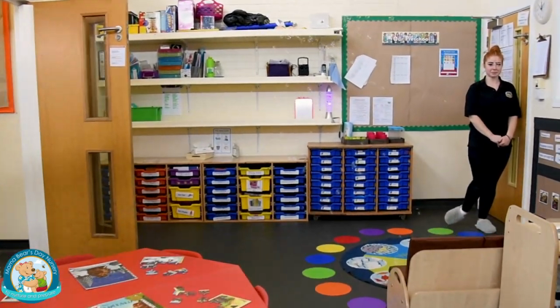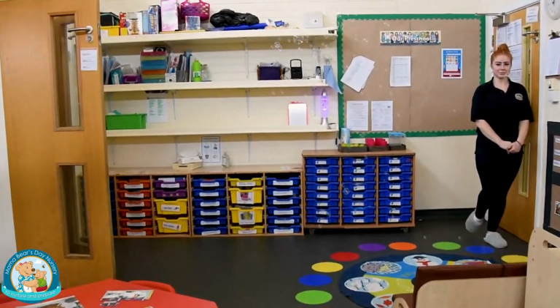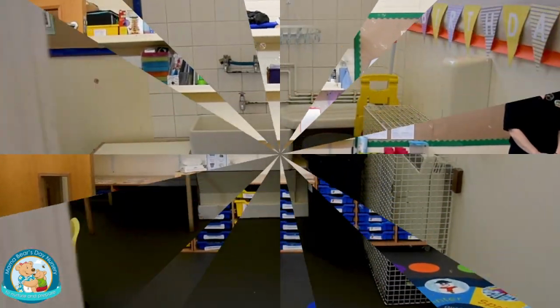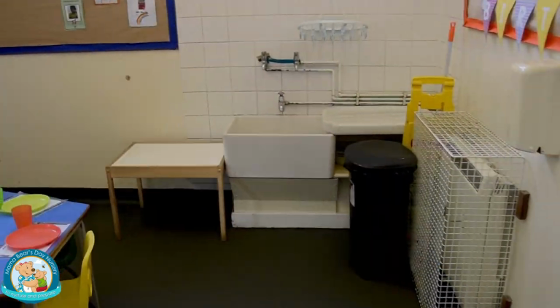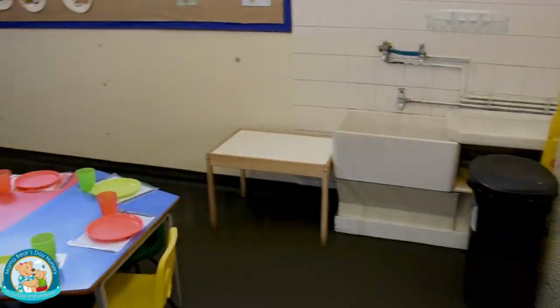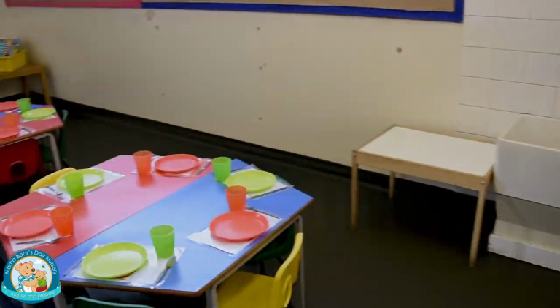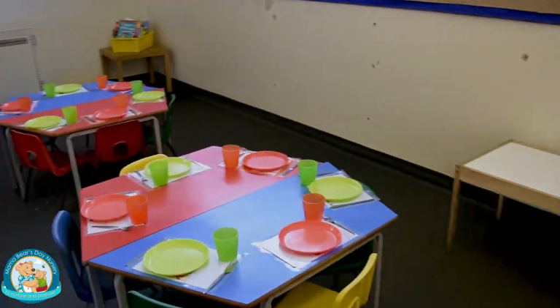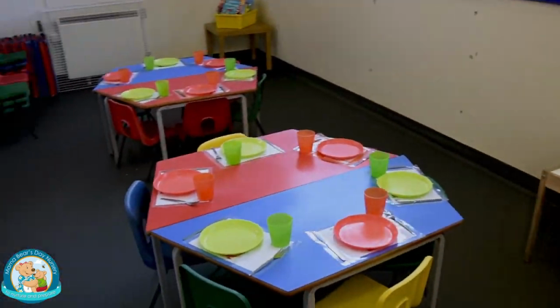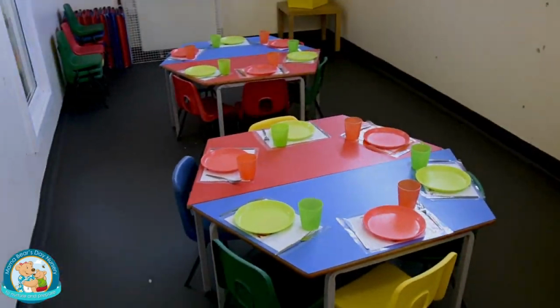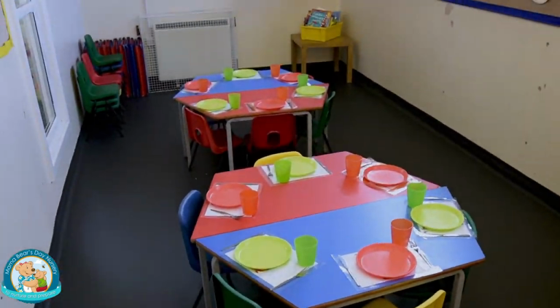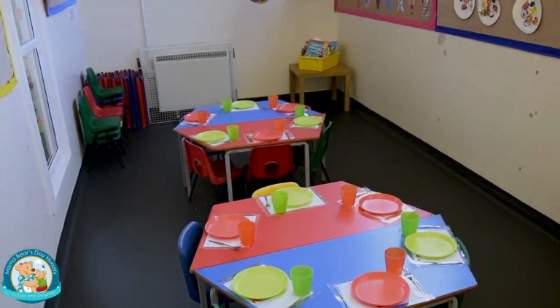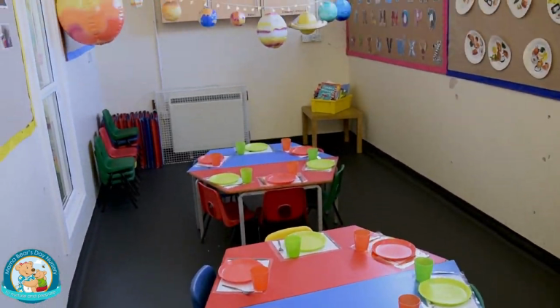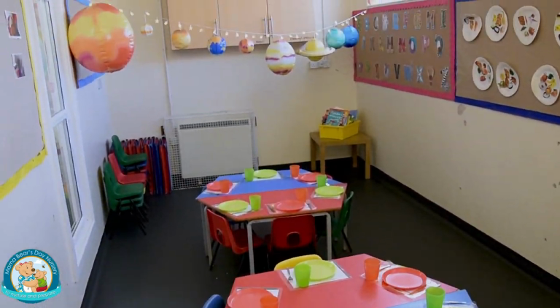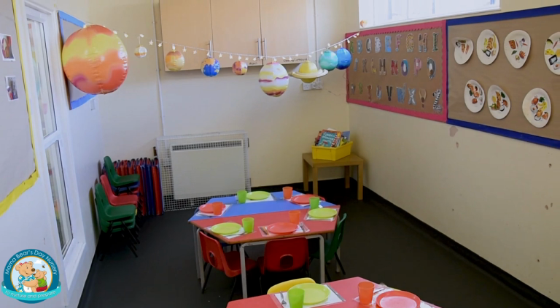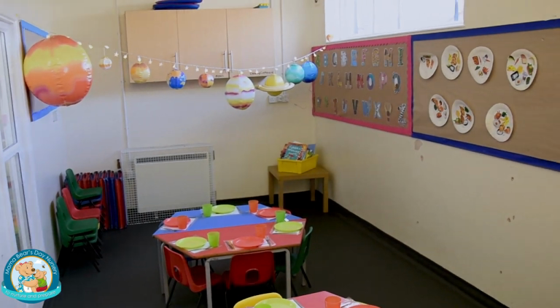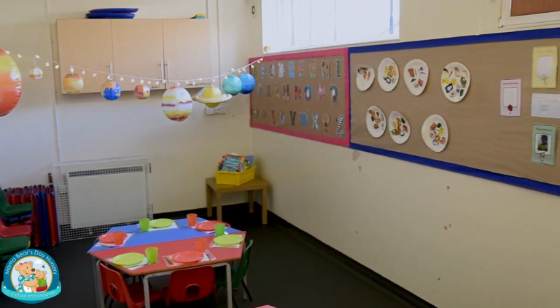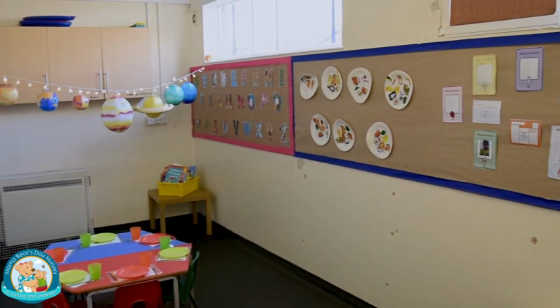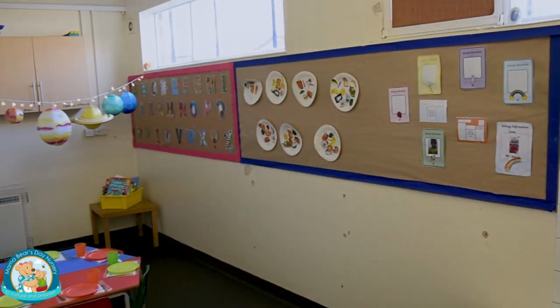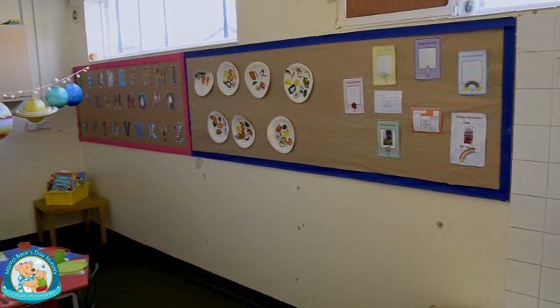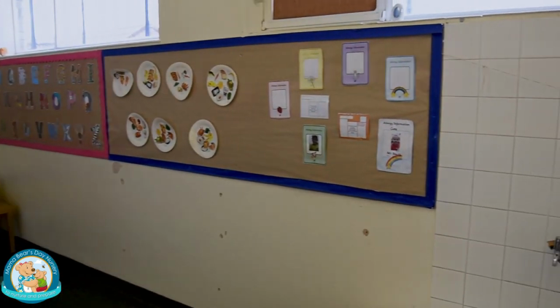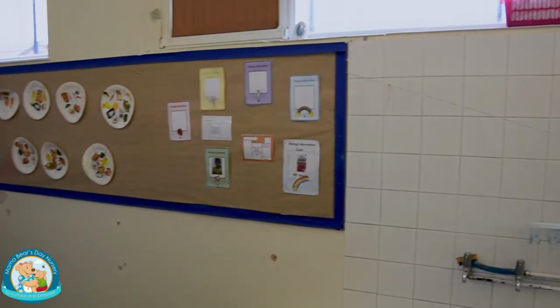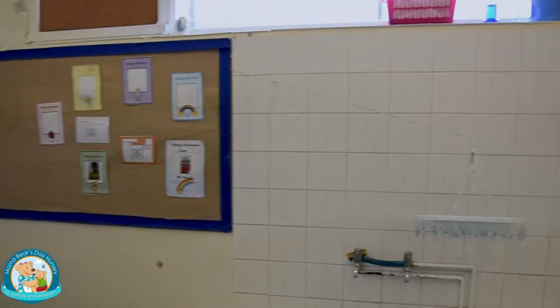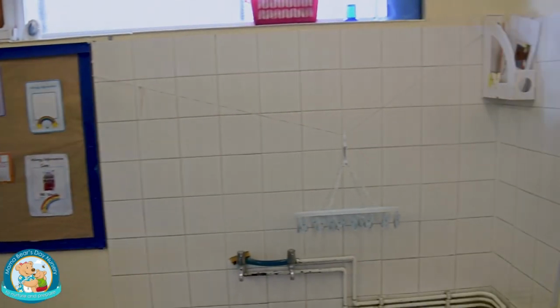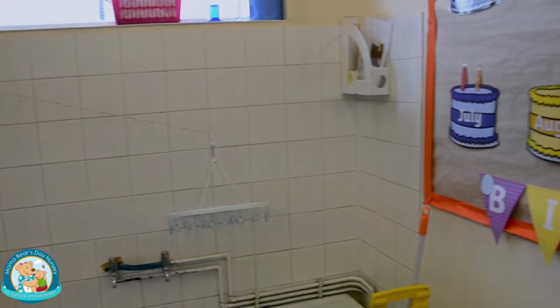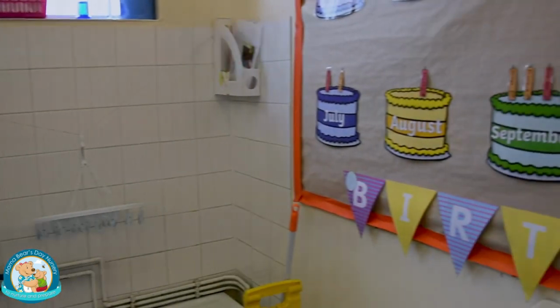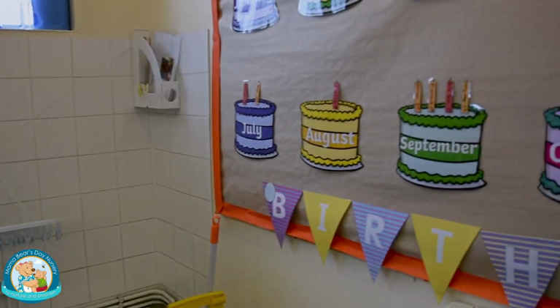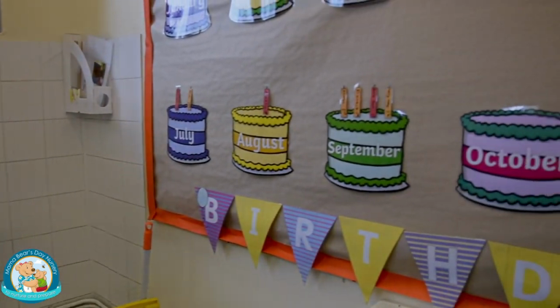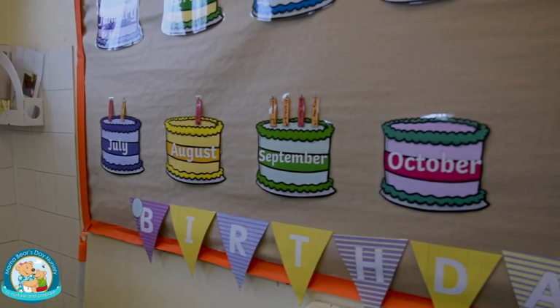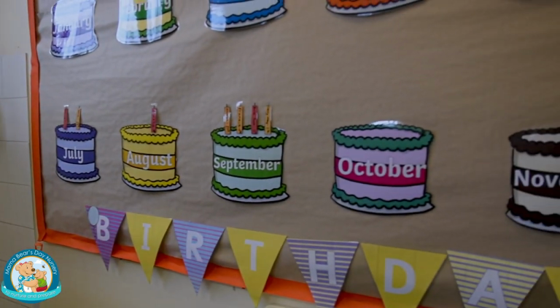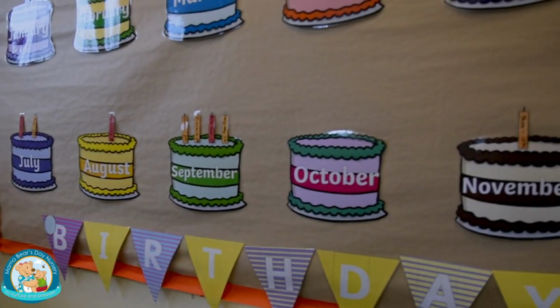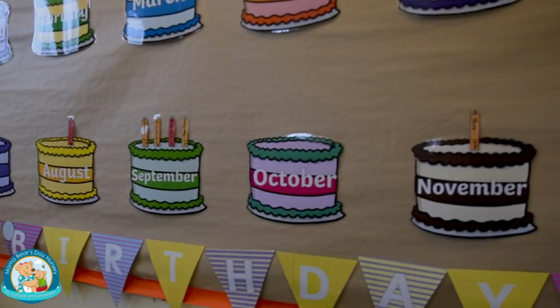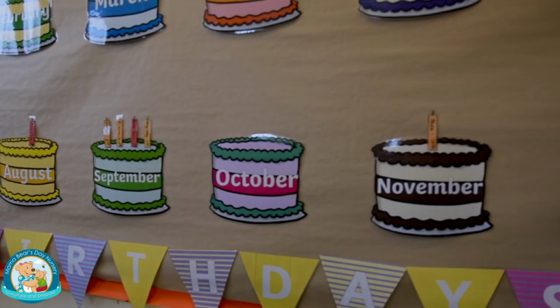We eat our meals in our dining room which is located alongside our main classroom. The children serve their meals to support independence and promote mealtime manners by saying please and thank you.